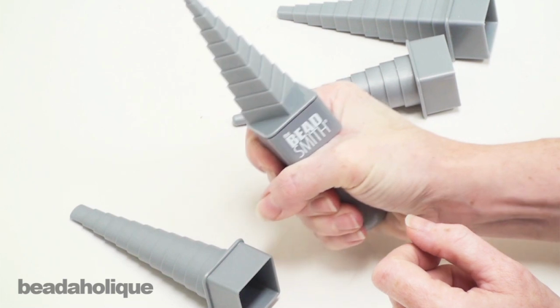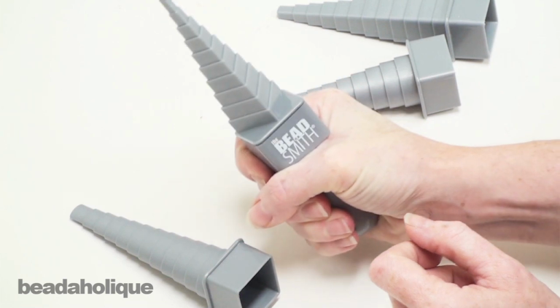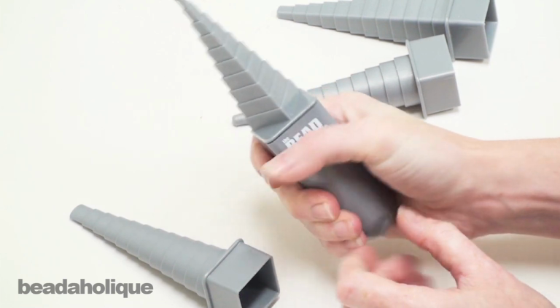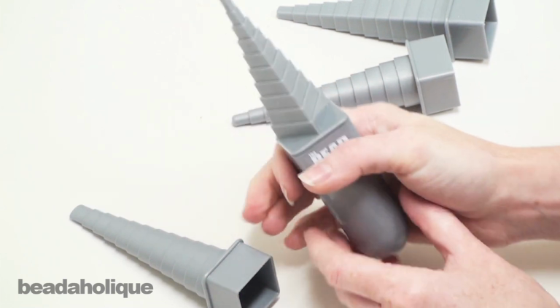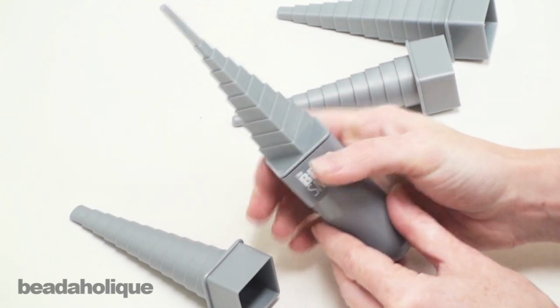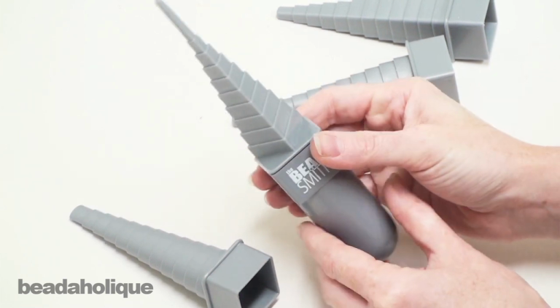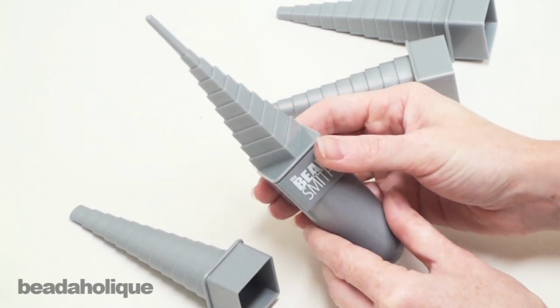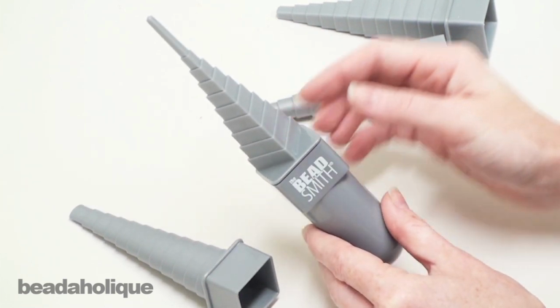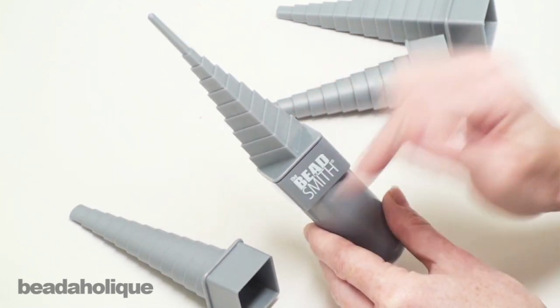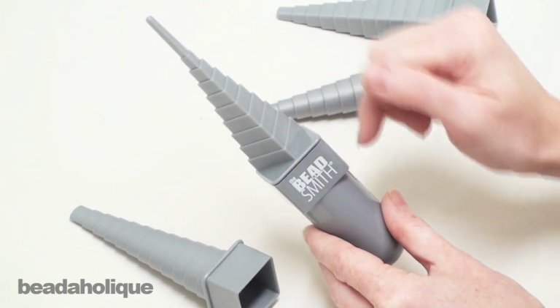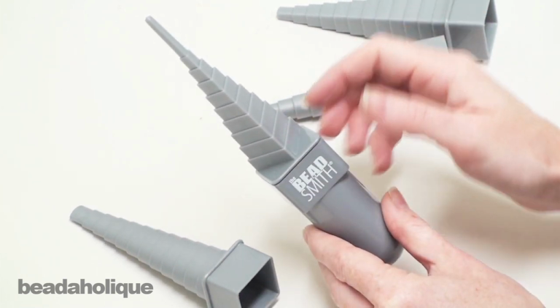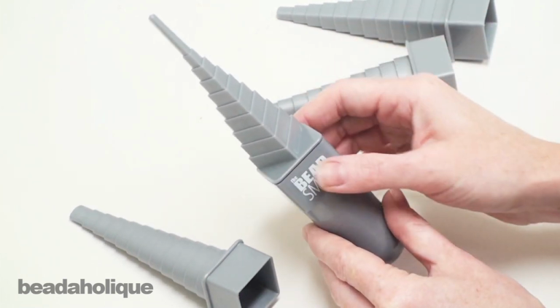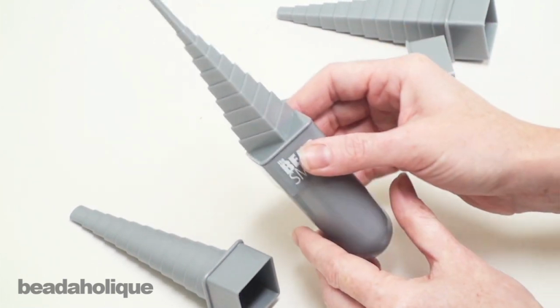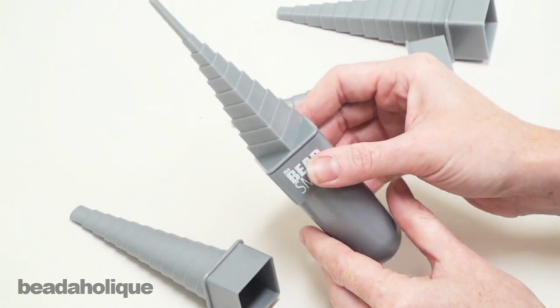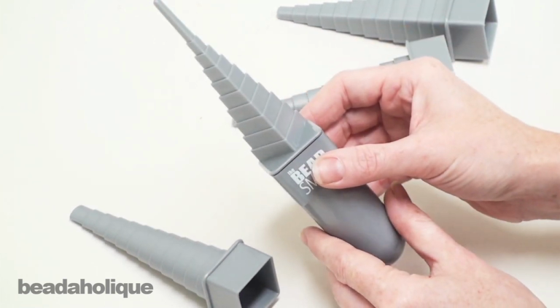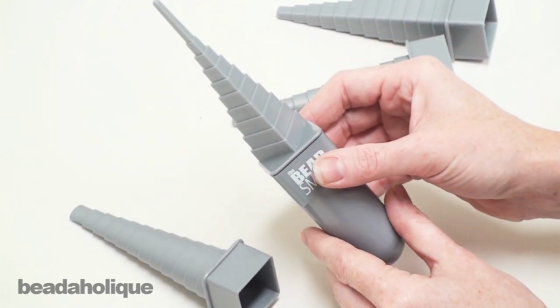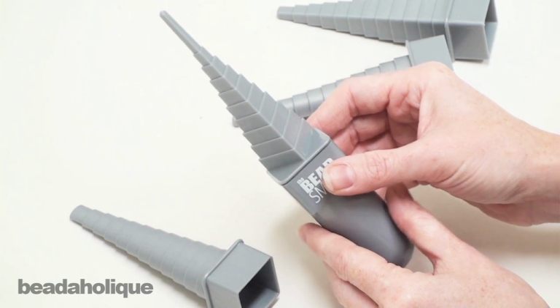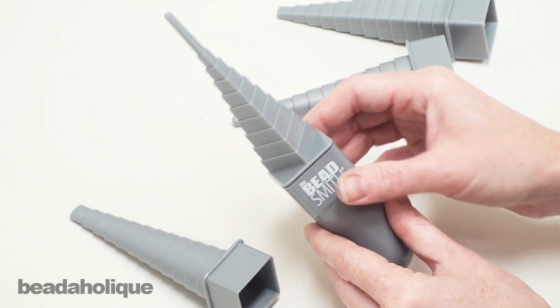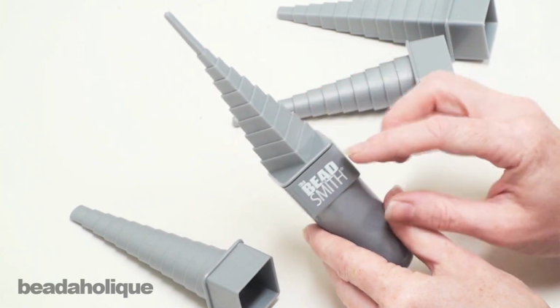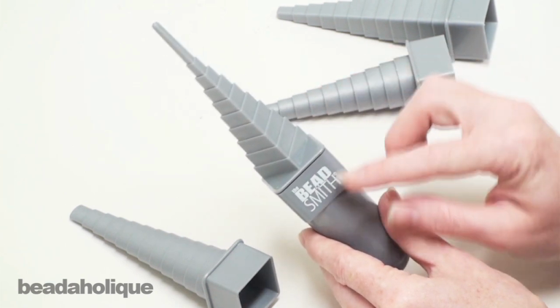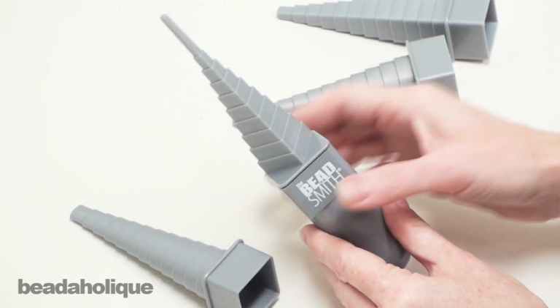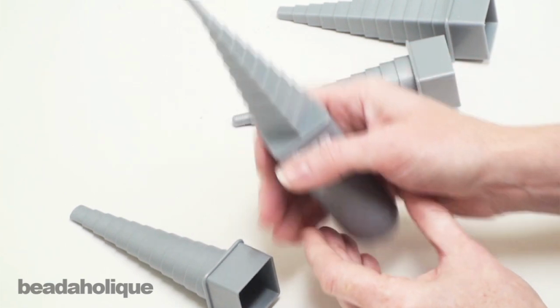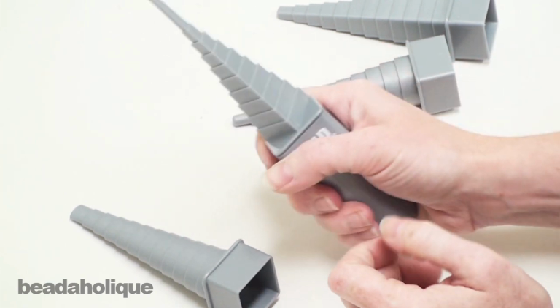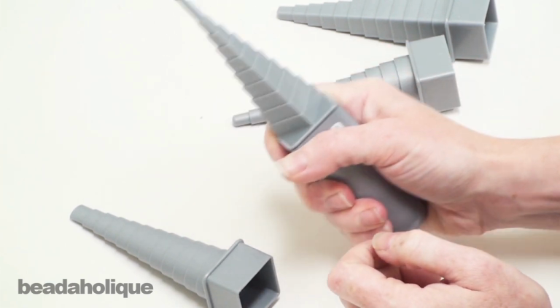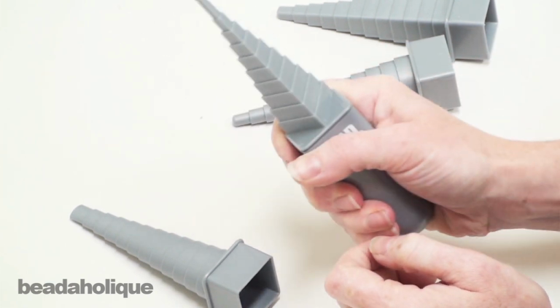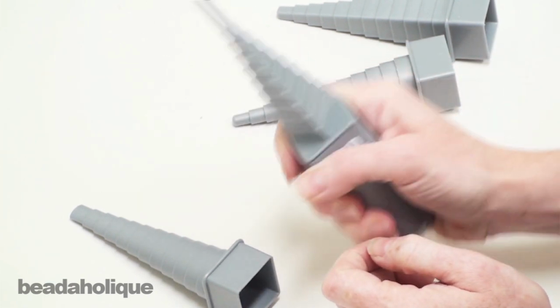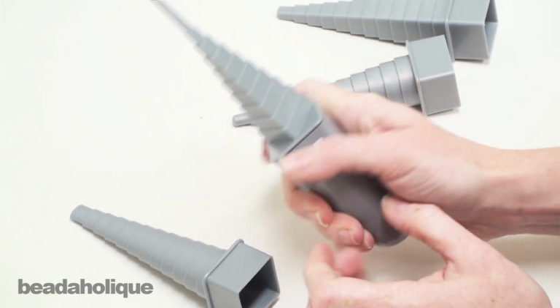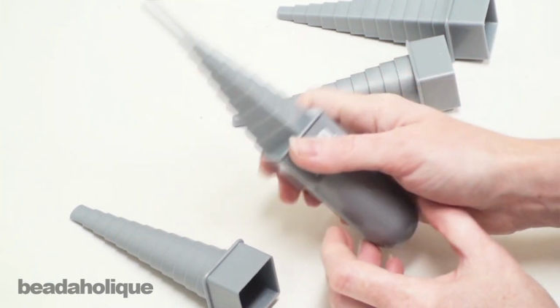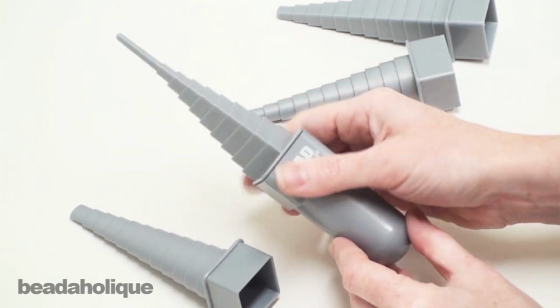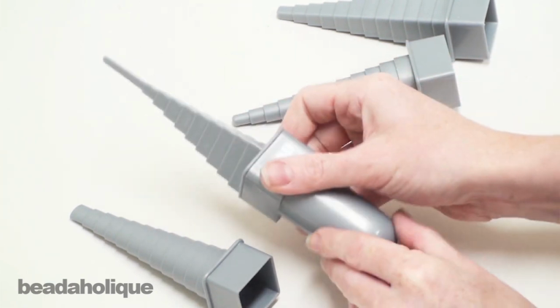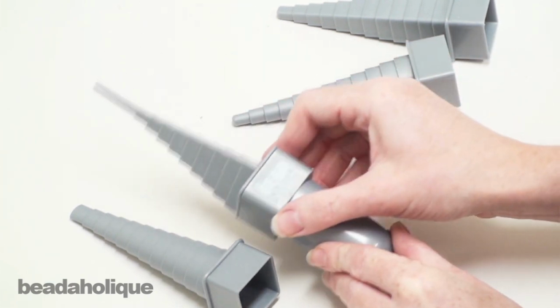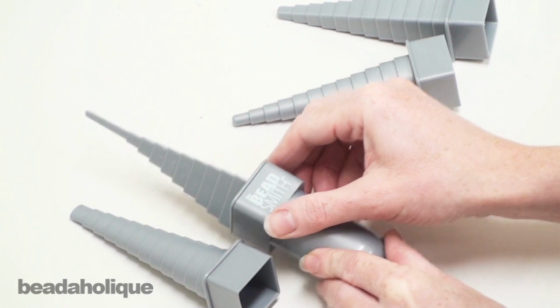I know often times when I'm making wire wrappings I'll do it around the lid of a bottle, and sometimes it's a little bit more difficult because there's not anything really good to grip. So I like this handle quite a bit.